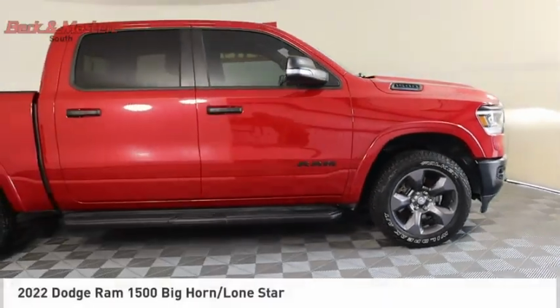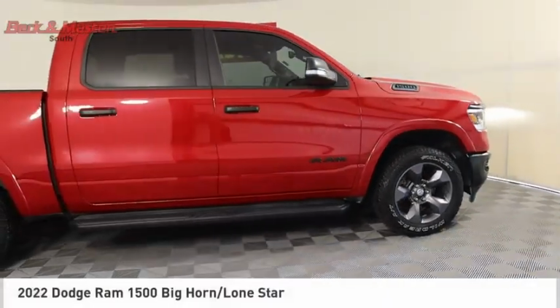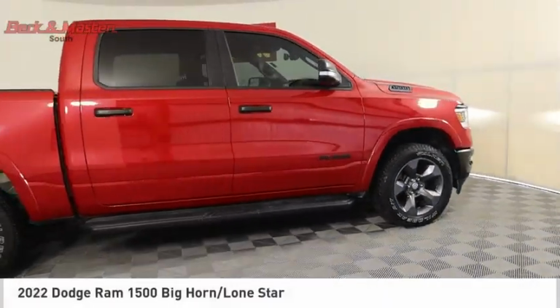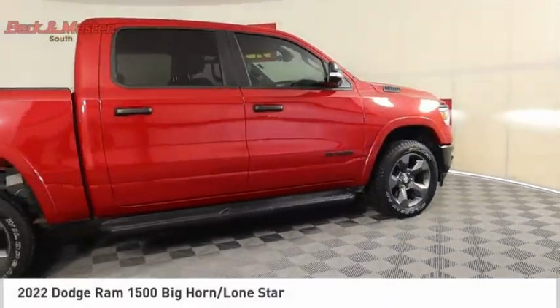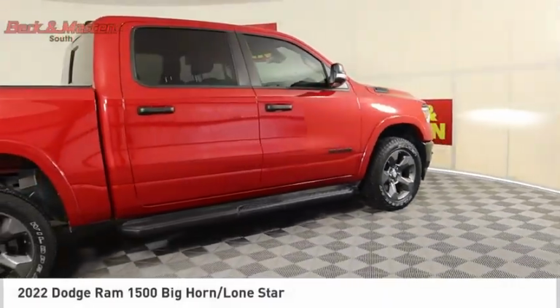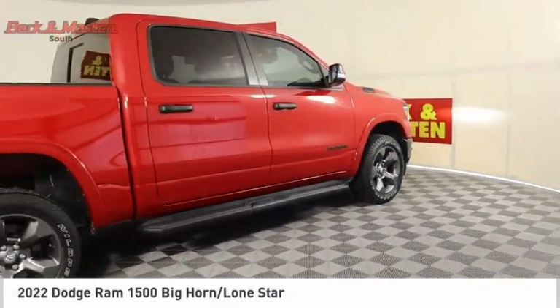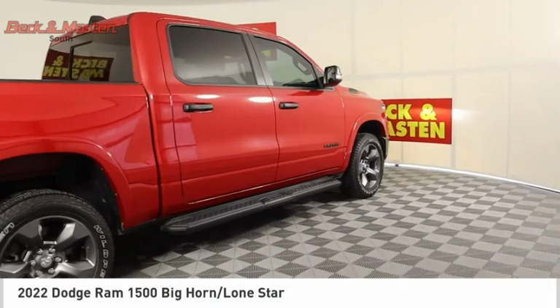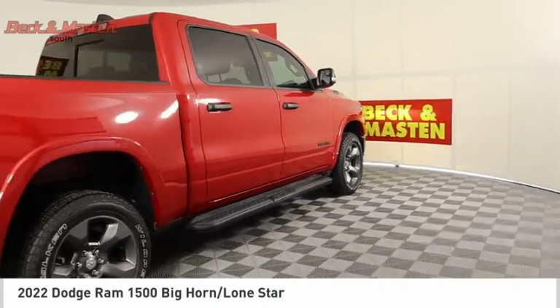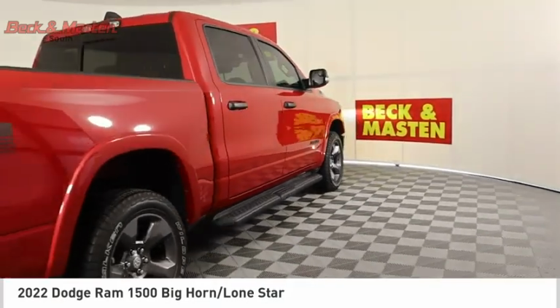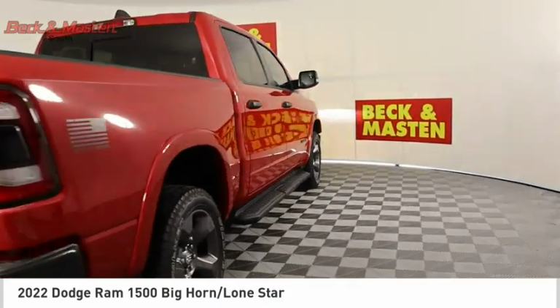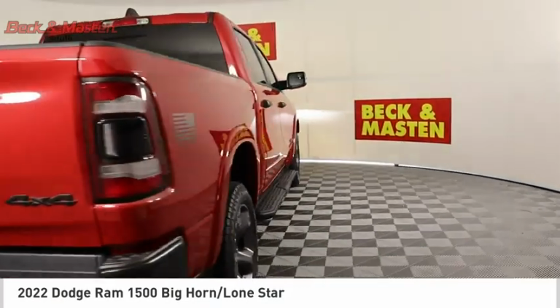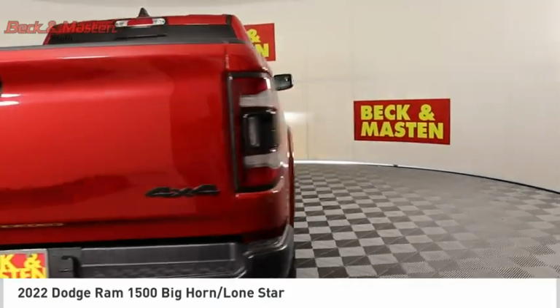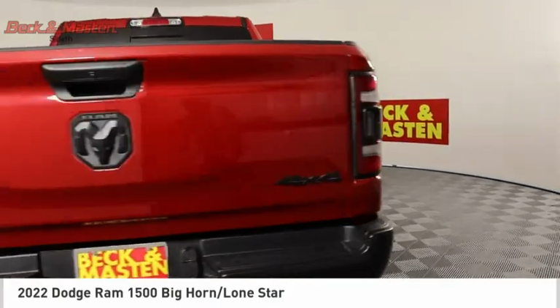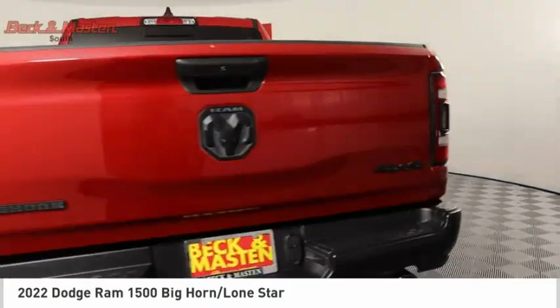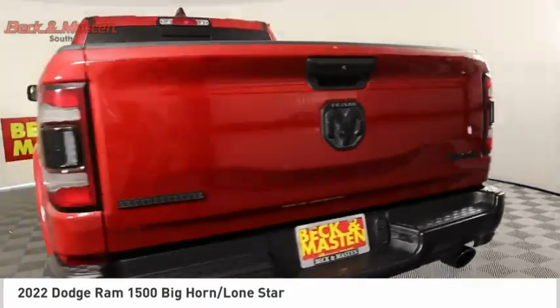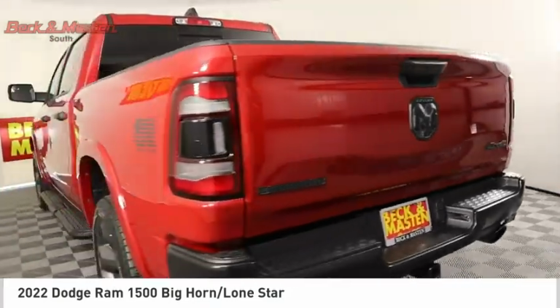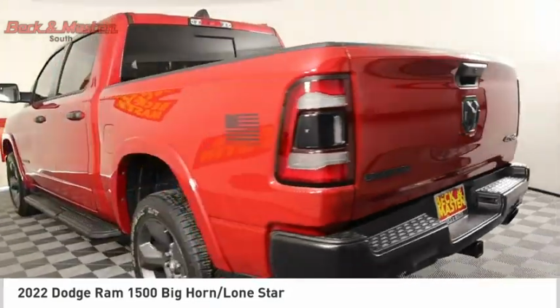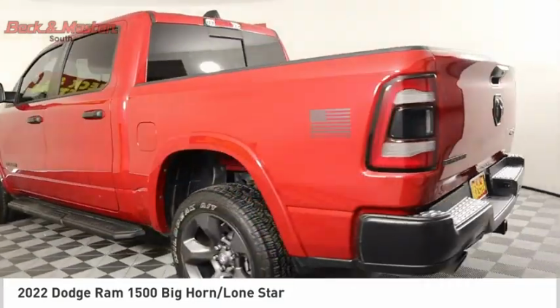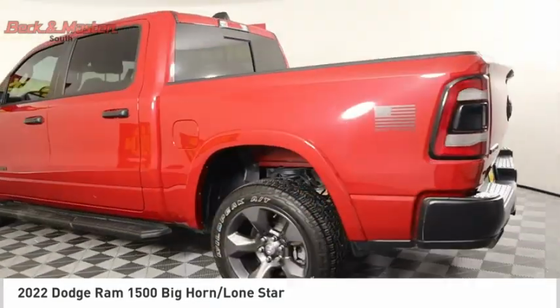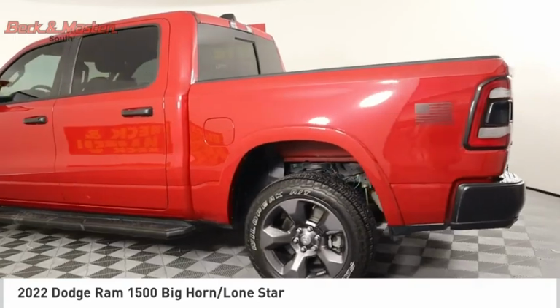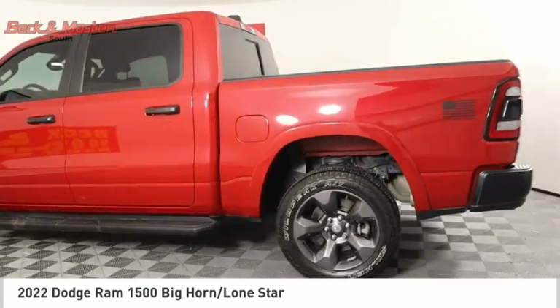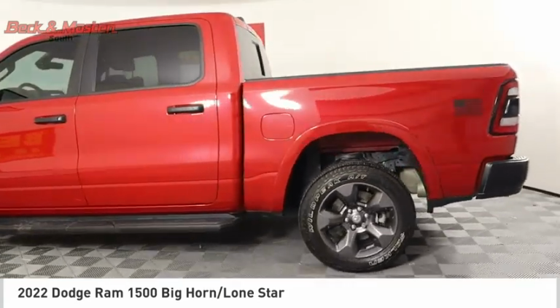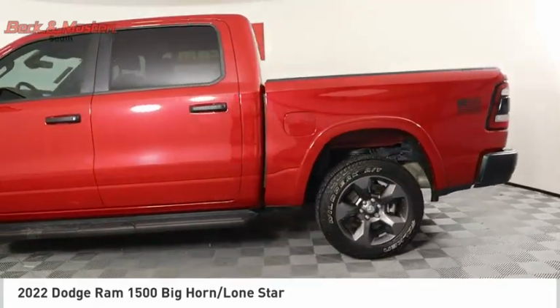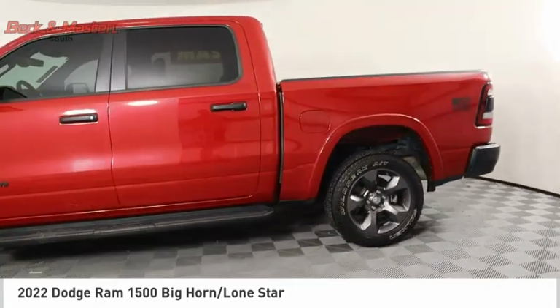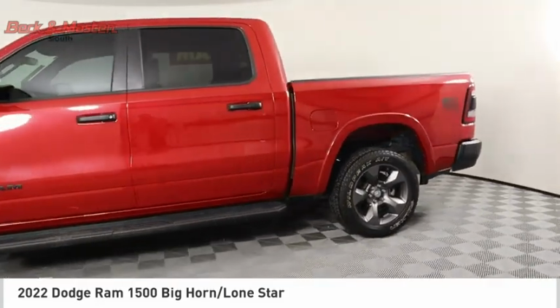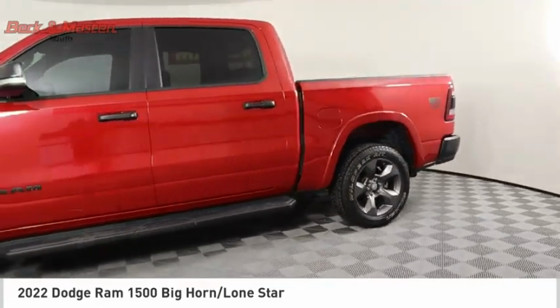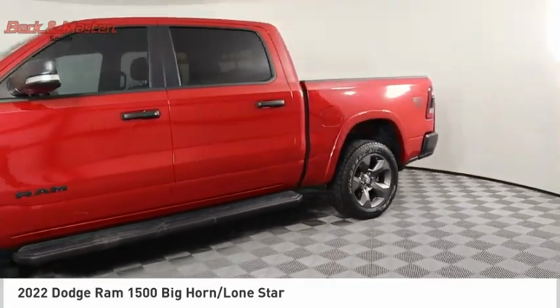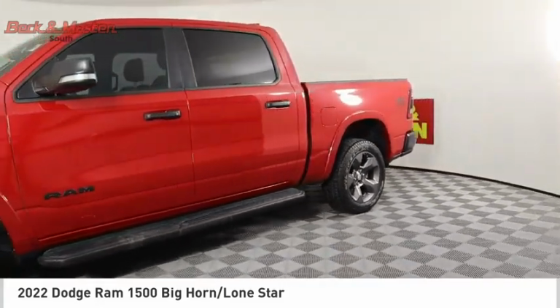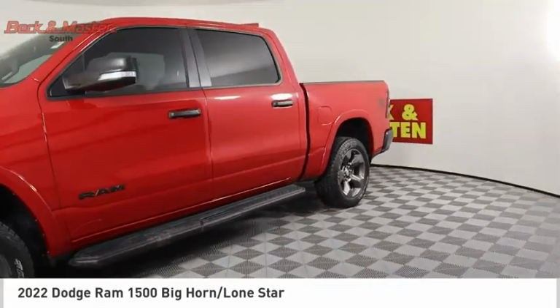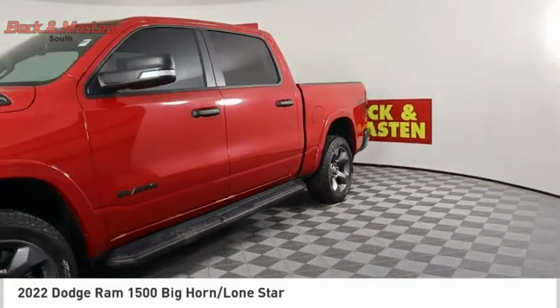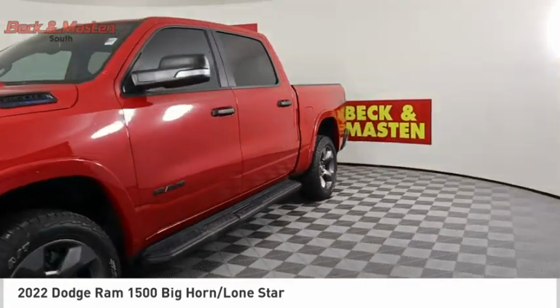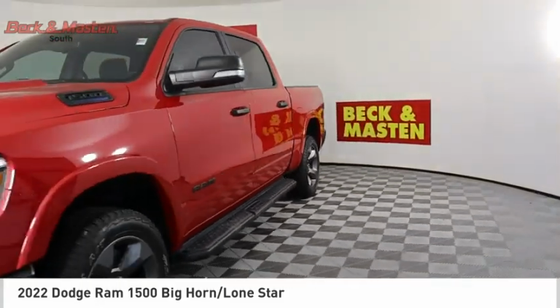Looking for the right vehicle? Check out the 2022 Ram Pickup 1500. The Ram 1500 is the most awarded Ram truck ever. Its exterior styling rethinks and outclasses every truck out there.